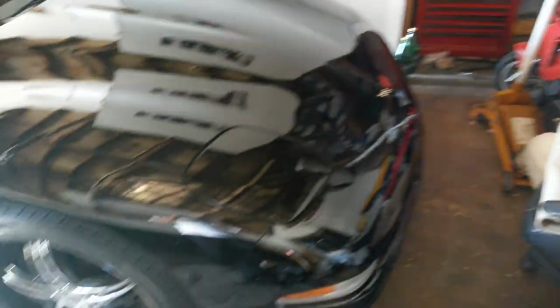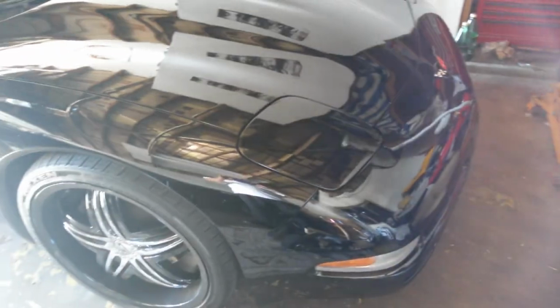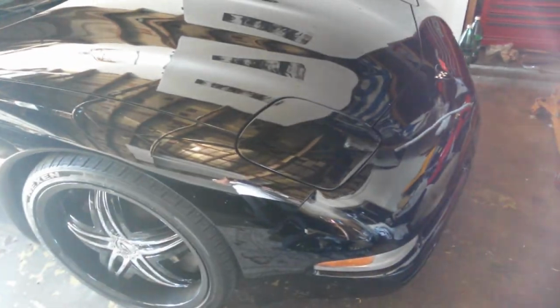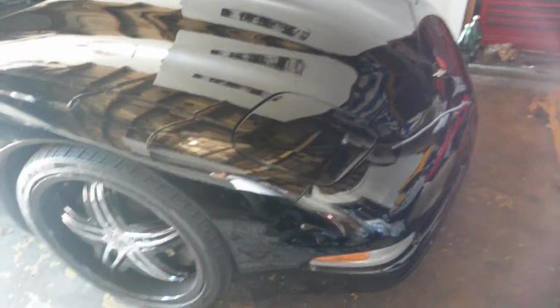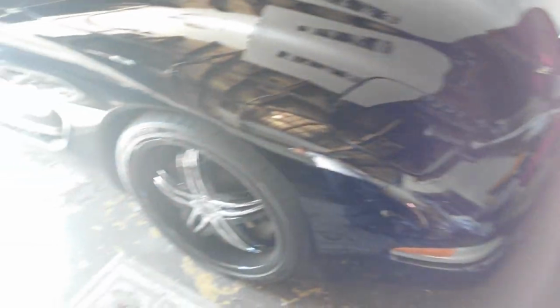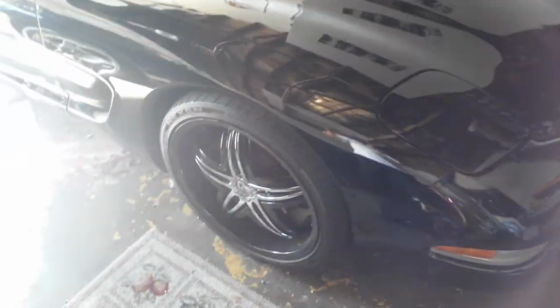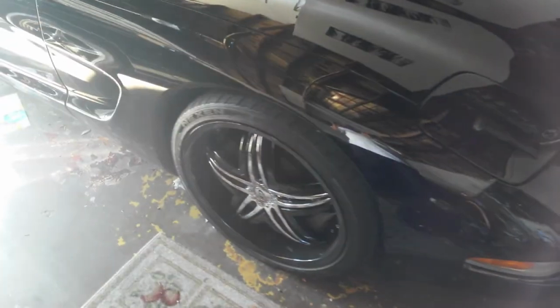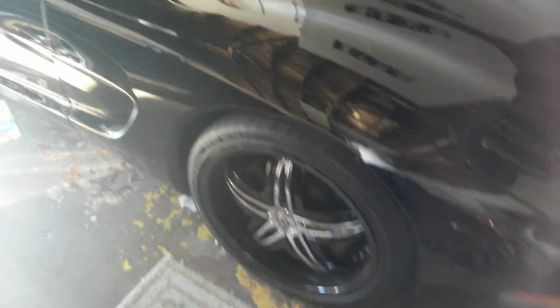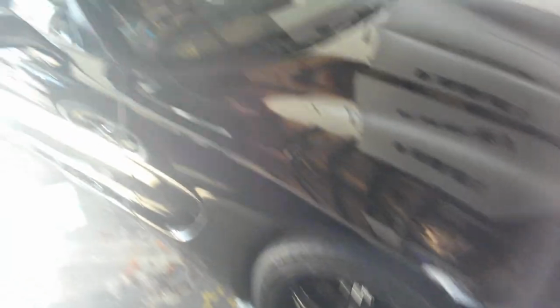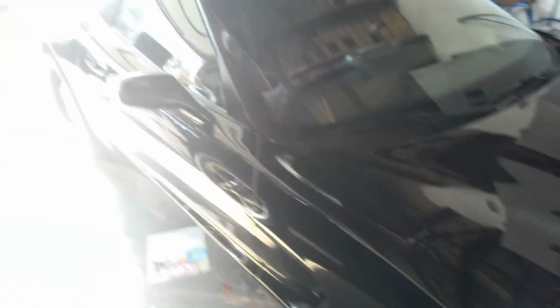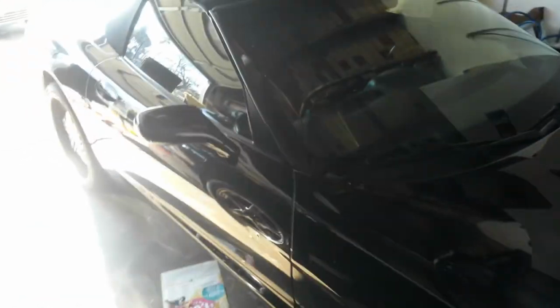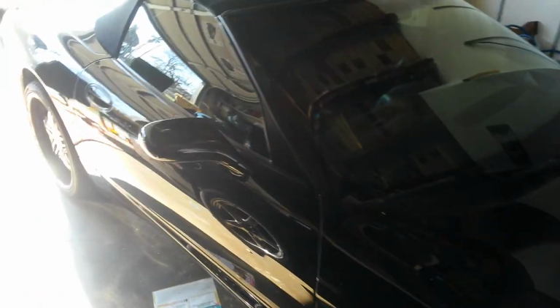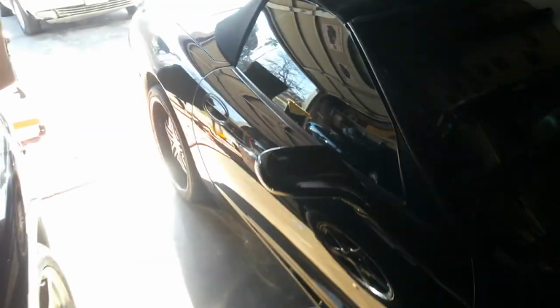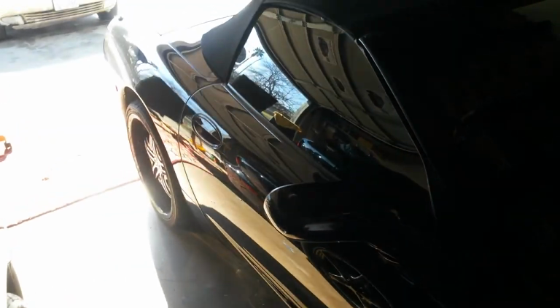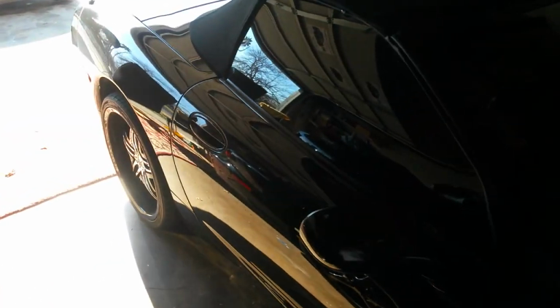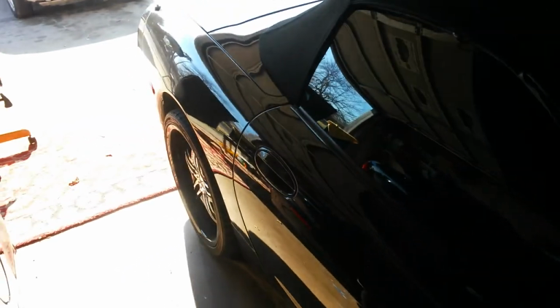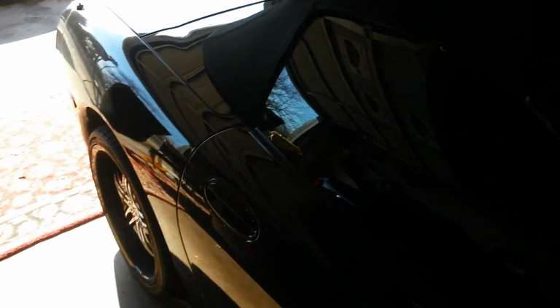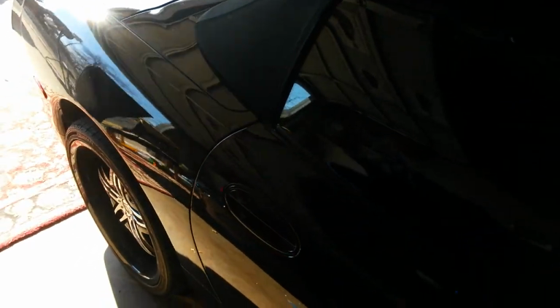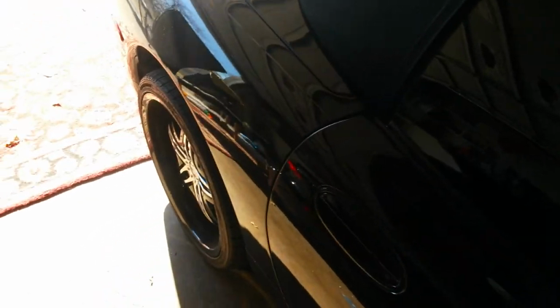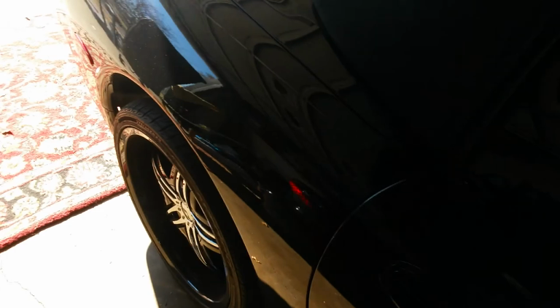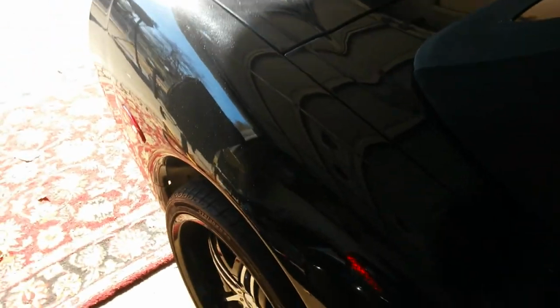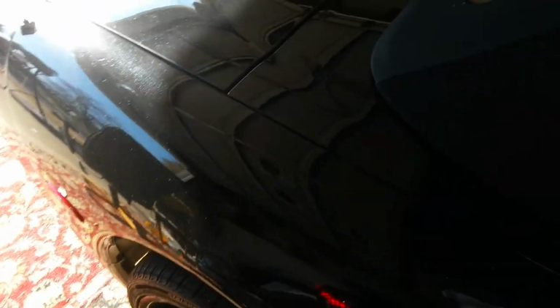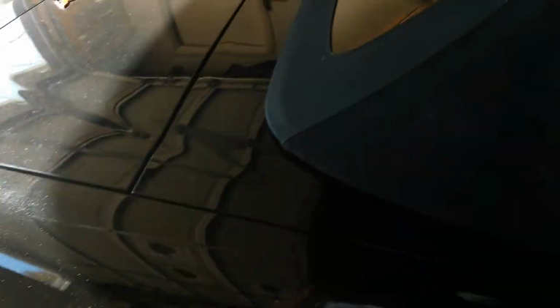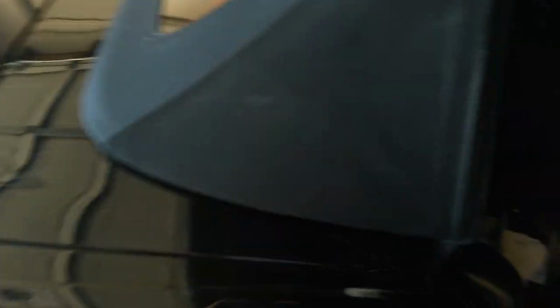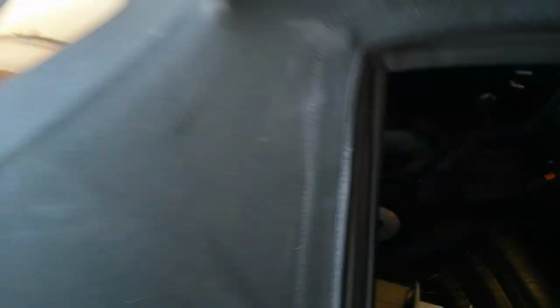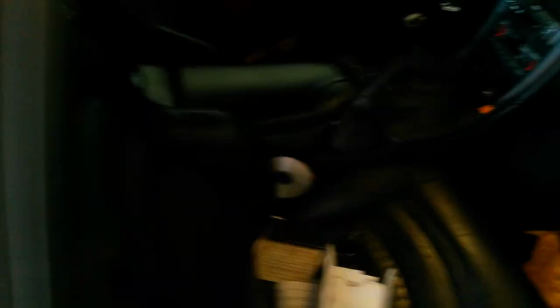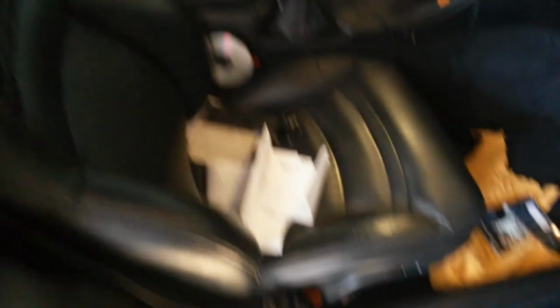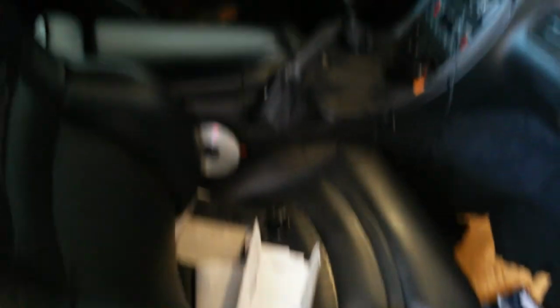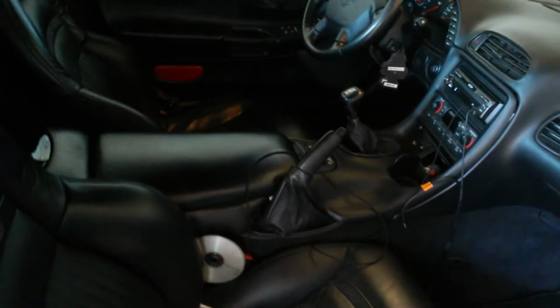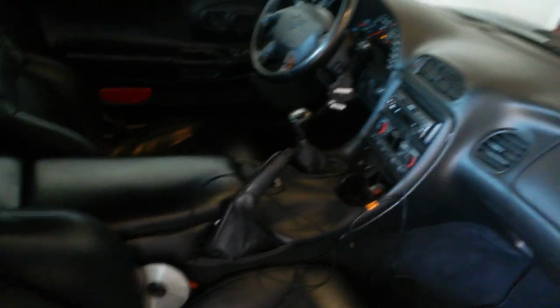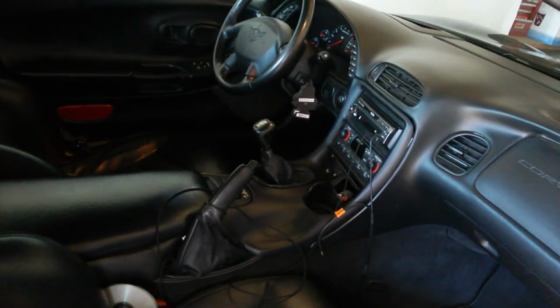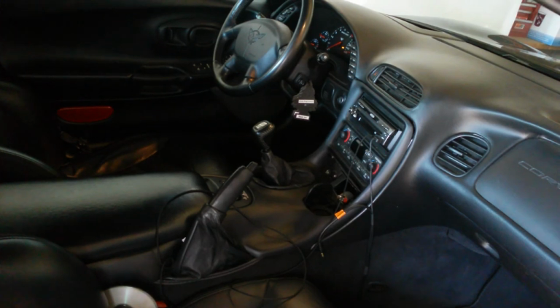This here's my Vette. Bought it brand new back in '03. All I did was tint the windows and put some wheels and tires on it. That there's a six-speed.